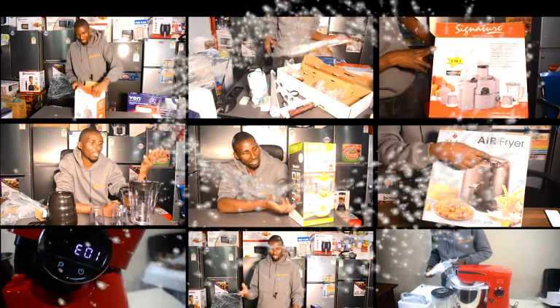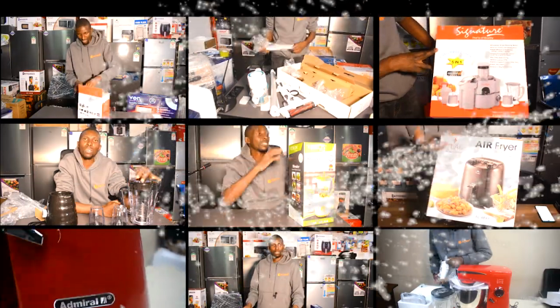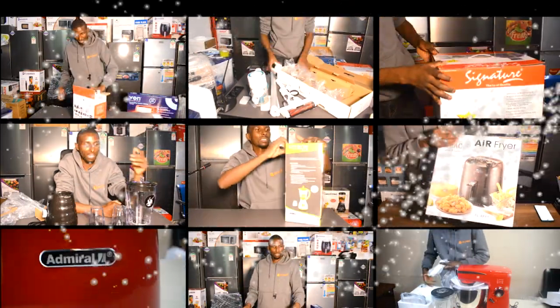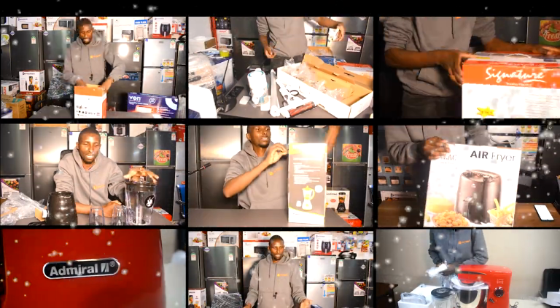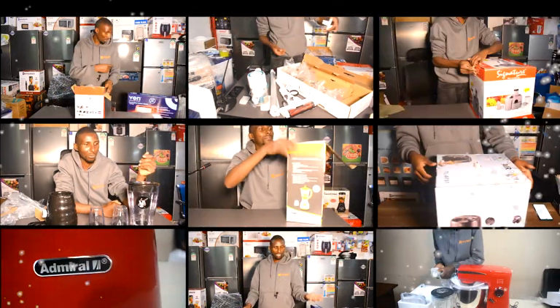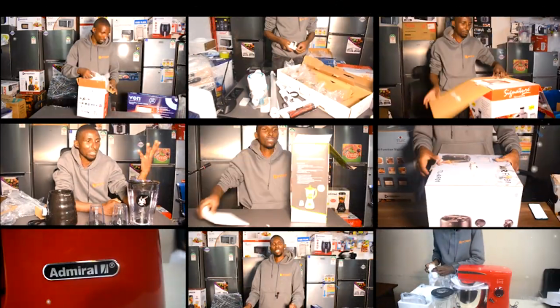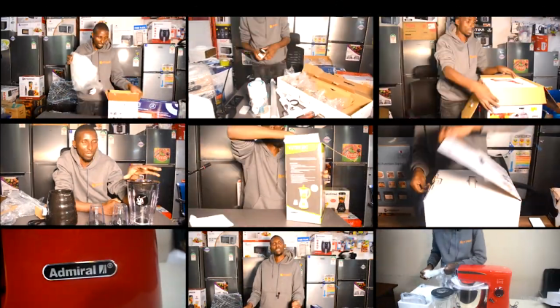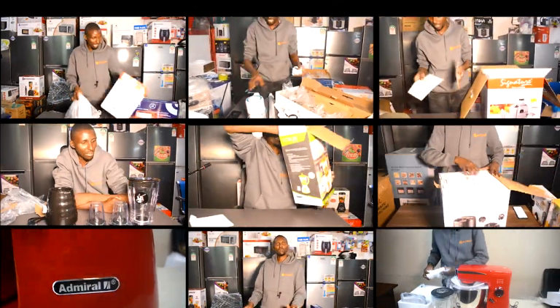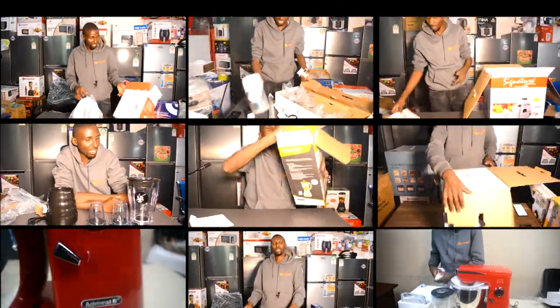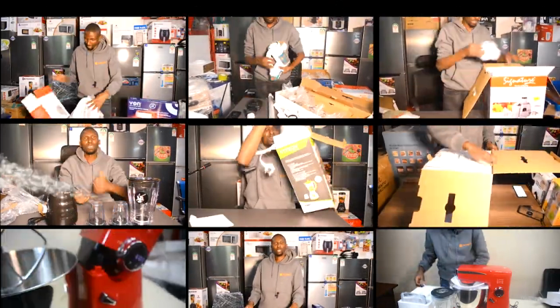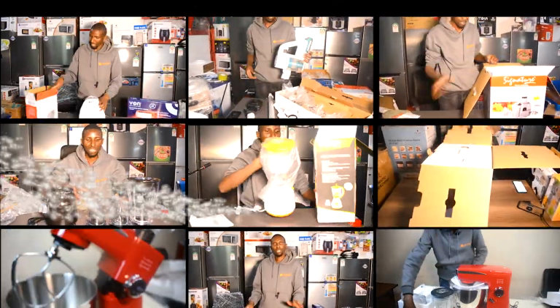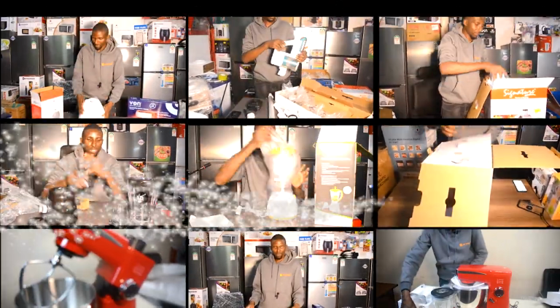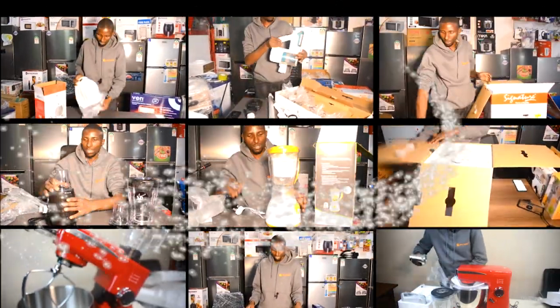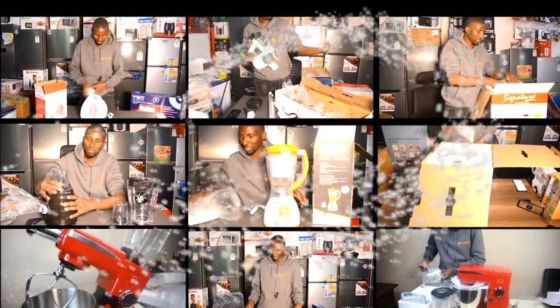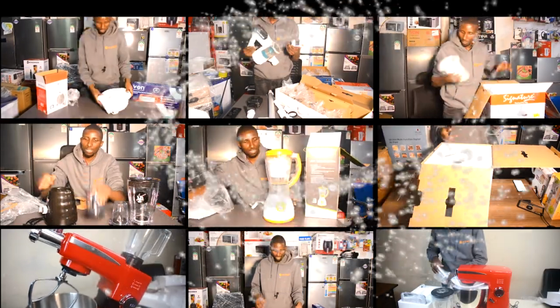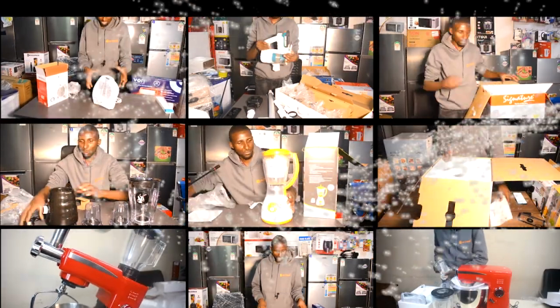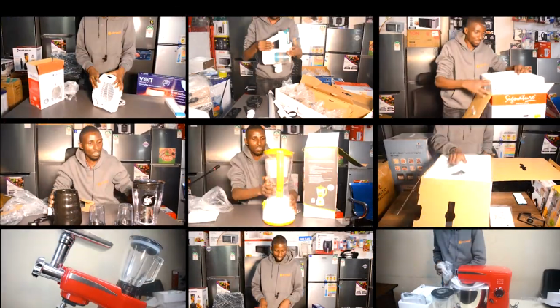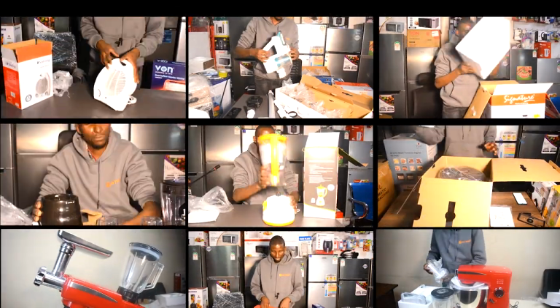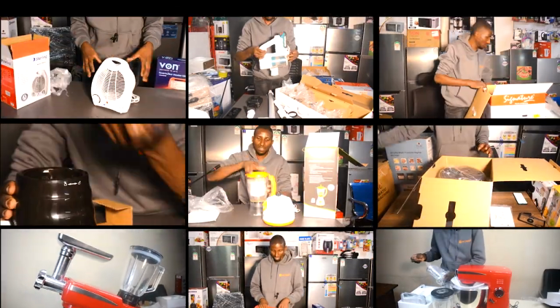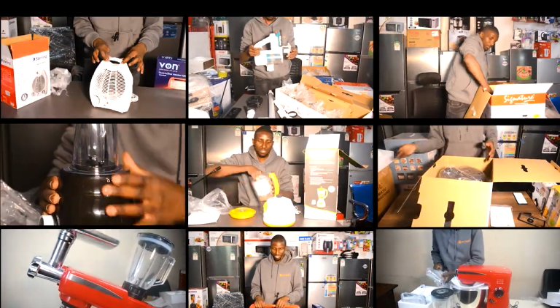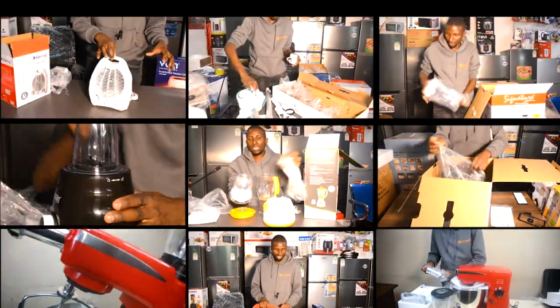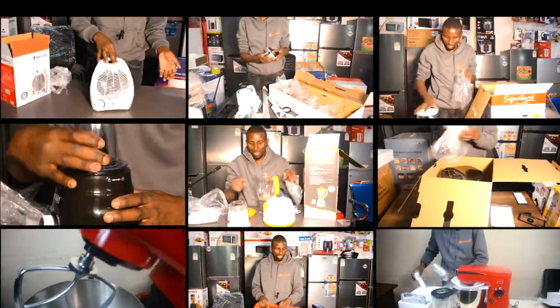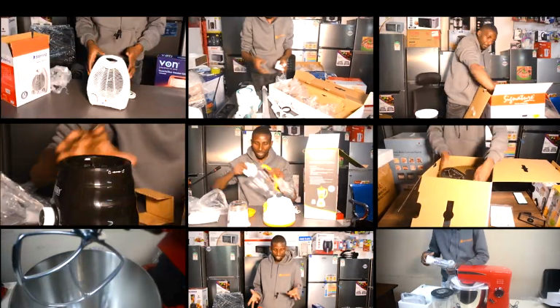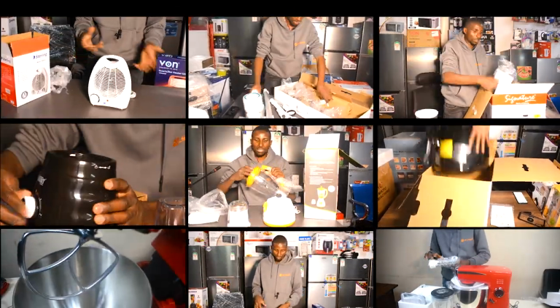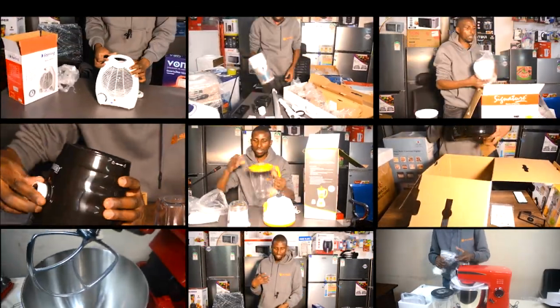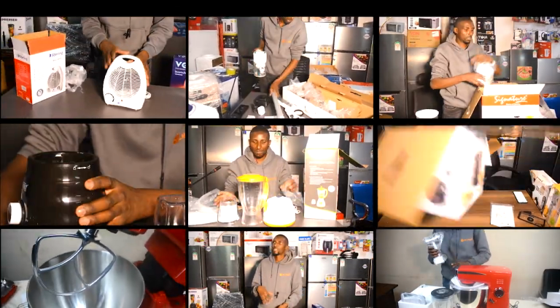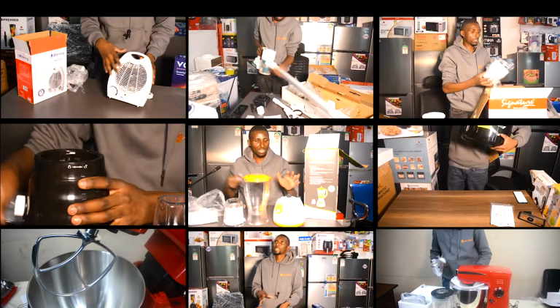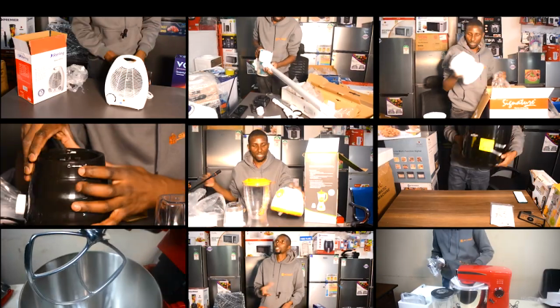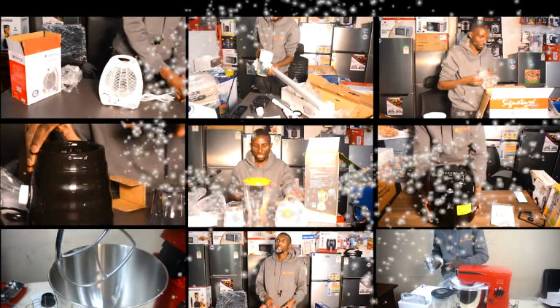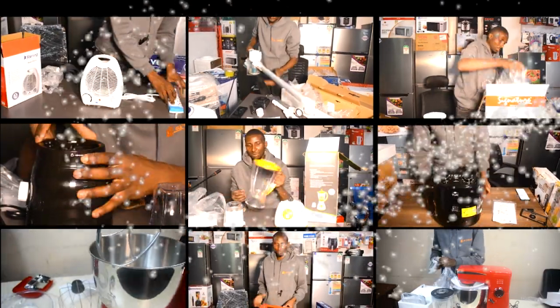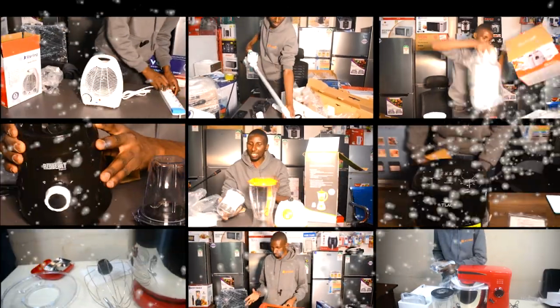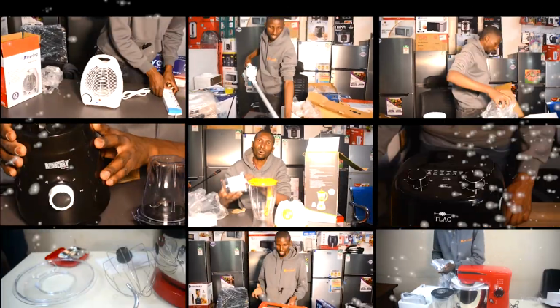Welcome to Skywave Reviews, where we do reviewing, unboxing, and showcasing products that are on skywave.co.ke to help you get familiarized with the products before purchasing.